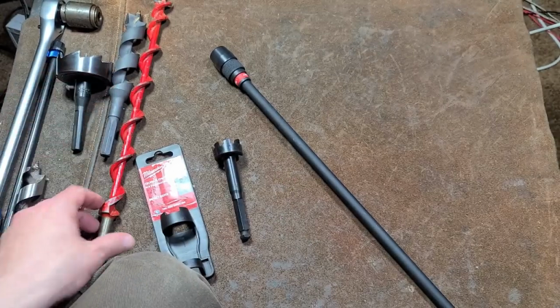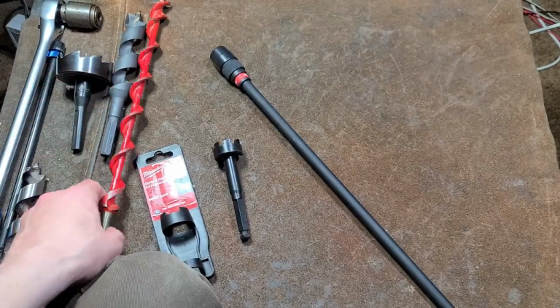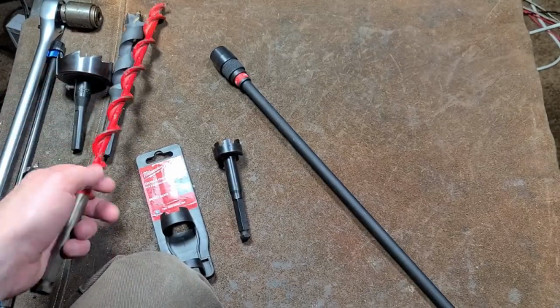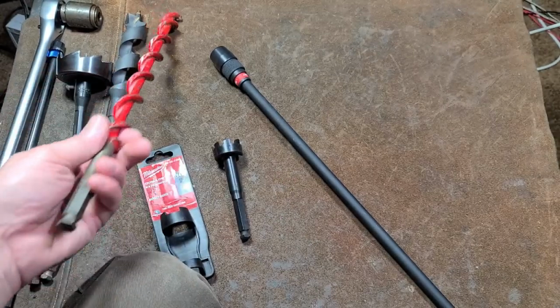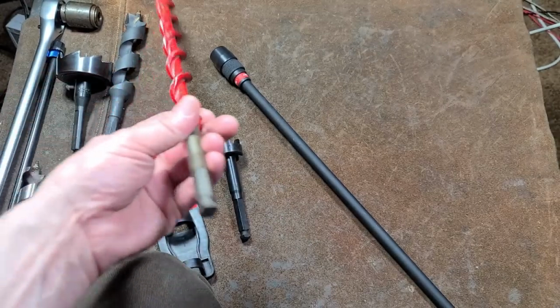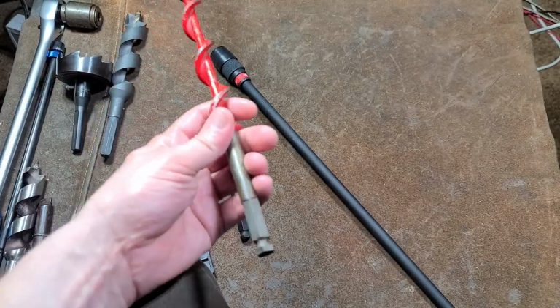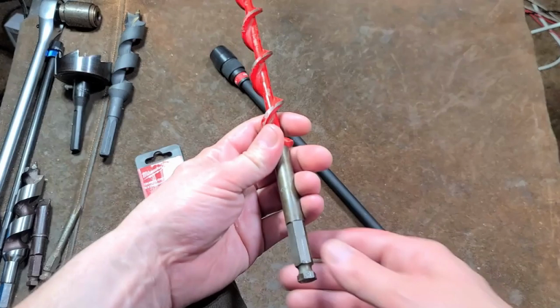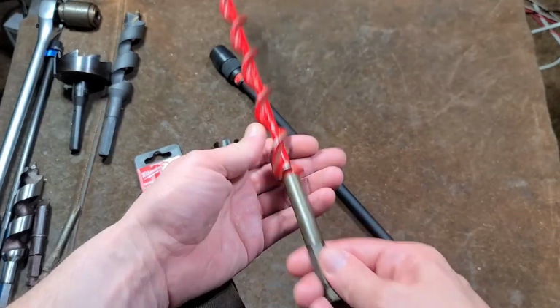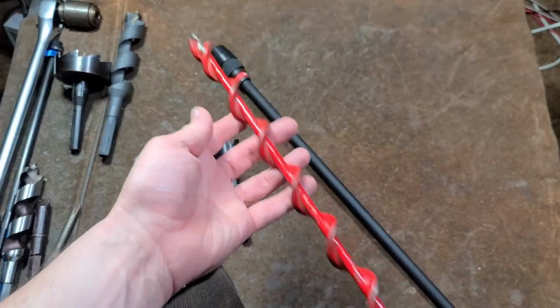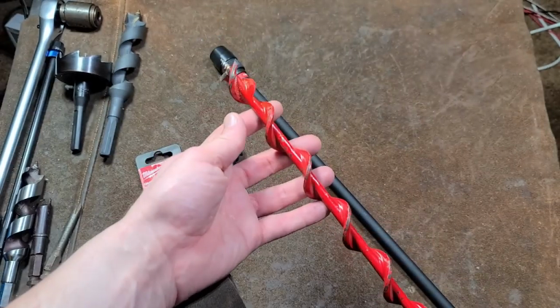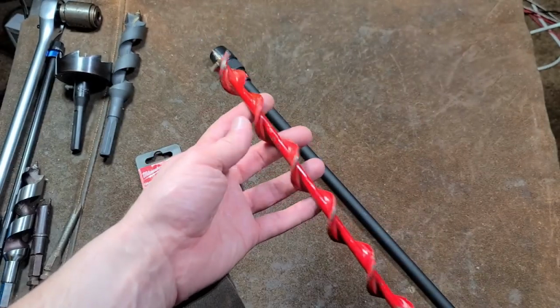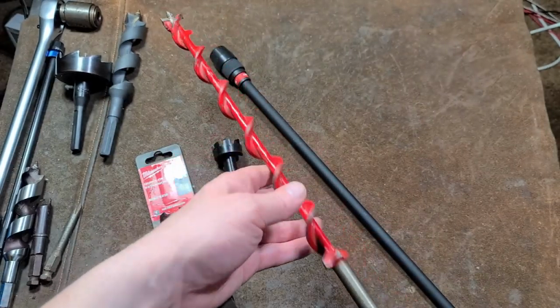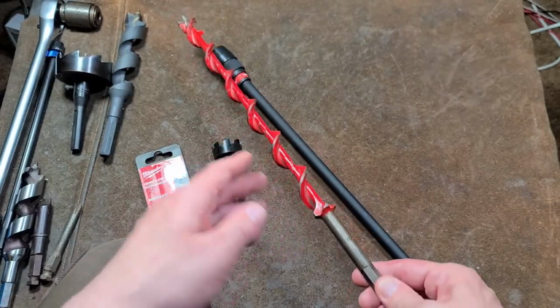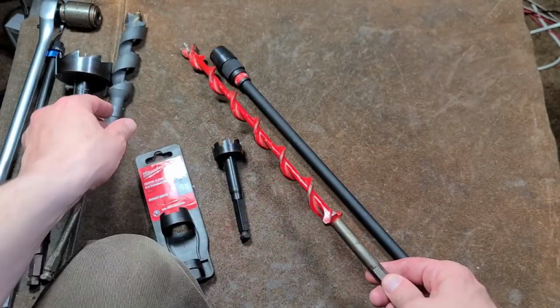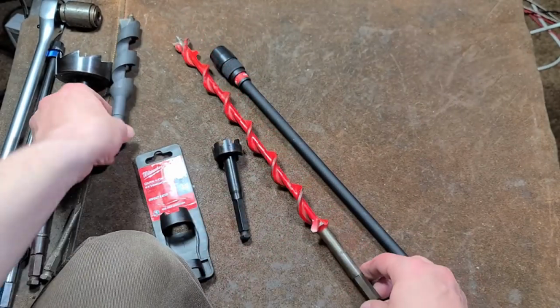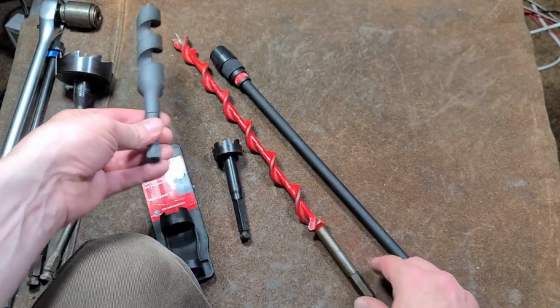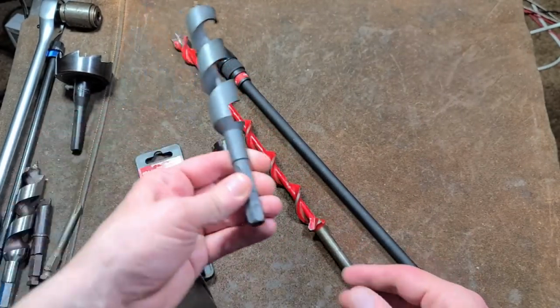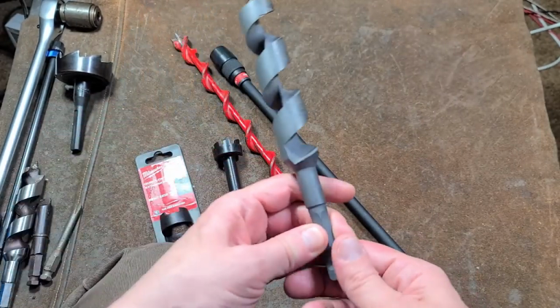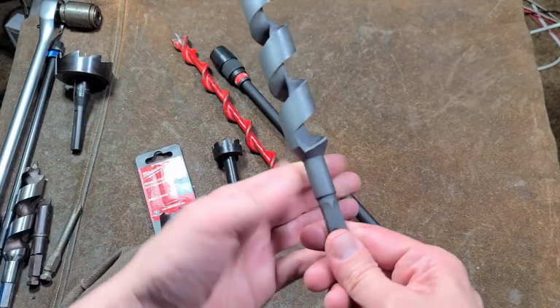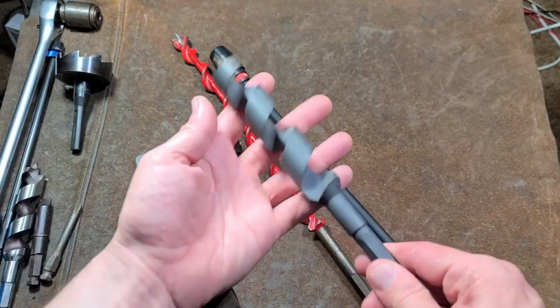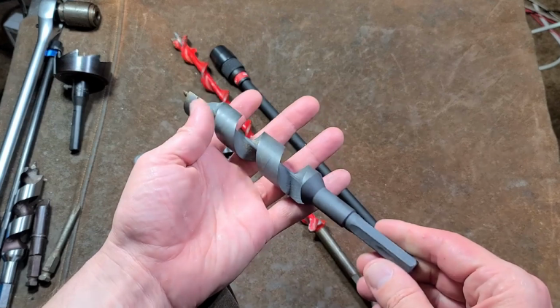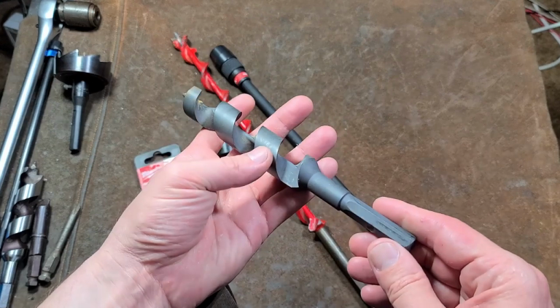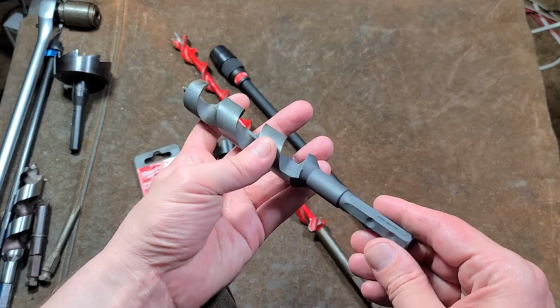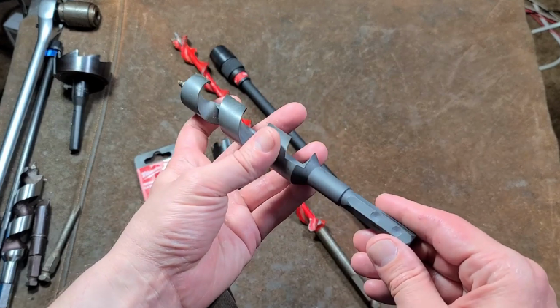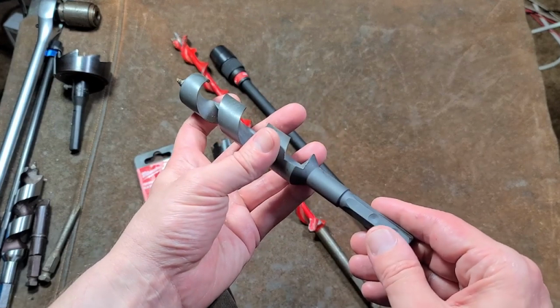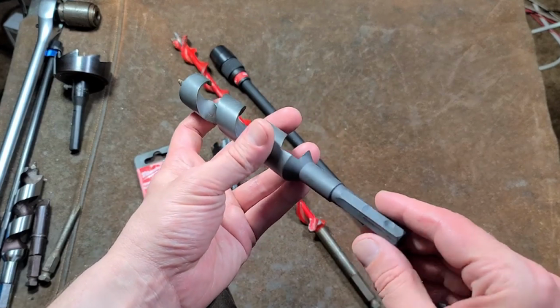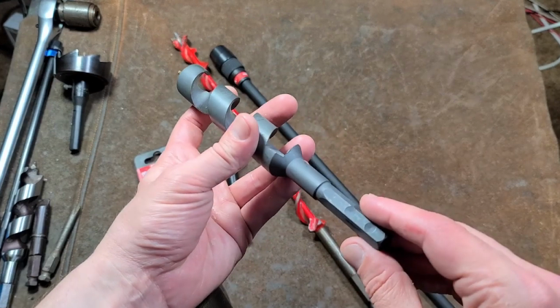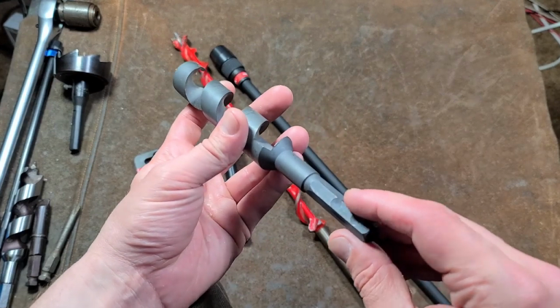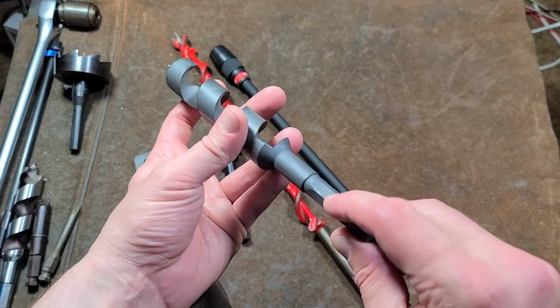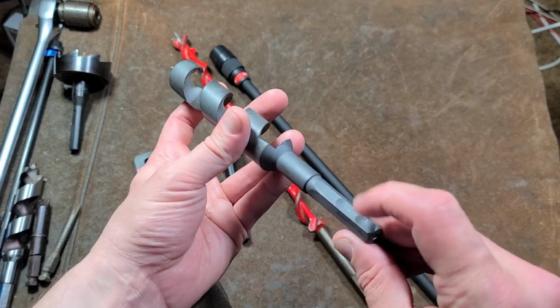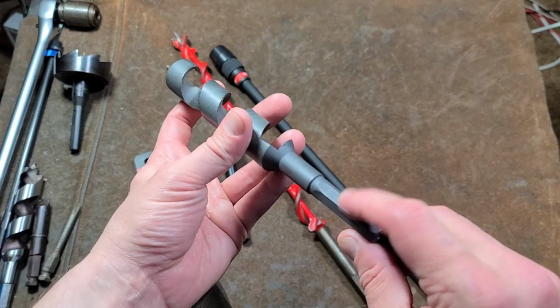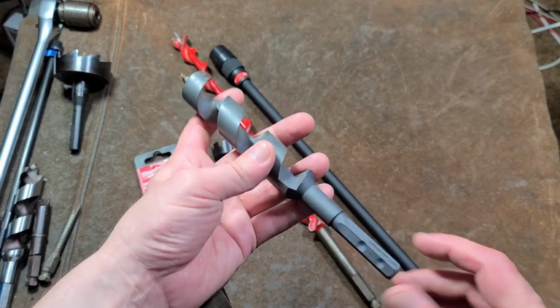That 7/16 standard has indeed been around a long time, such as on this old carbide-tipped auger. This one I believe is a Makita auger — it's a more traditional style that uses a set screw.